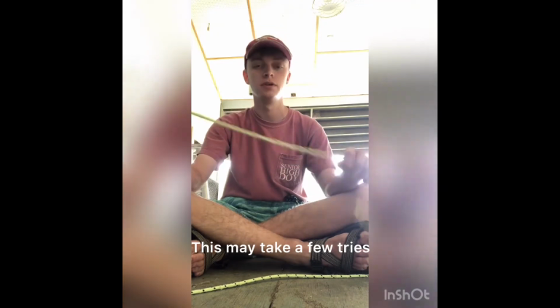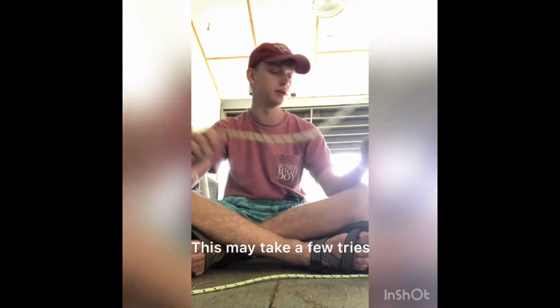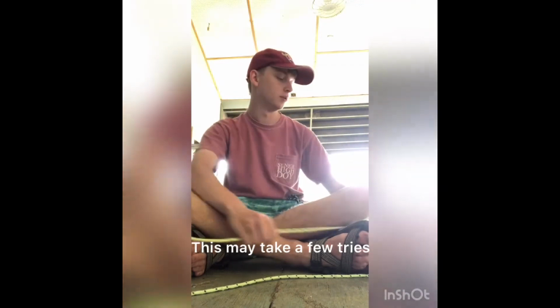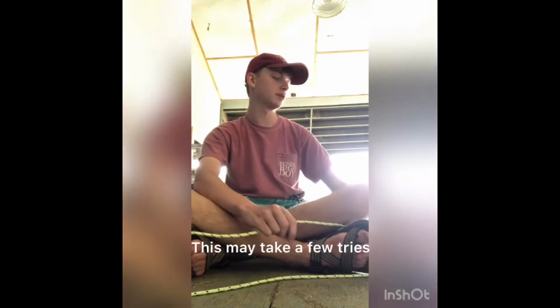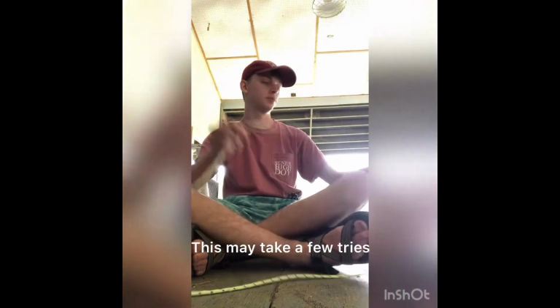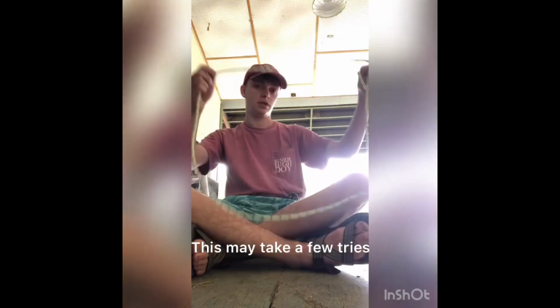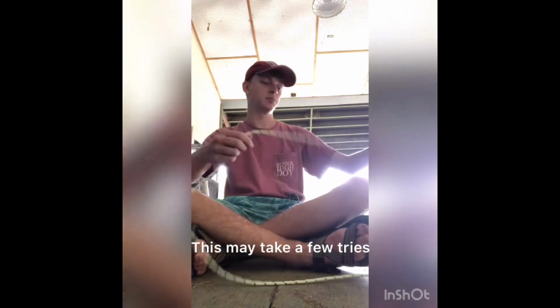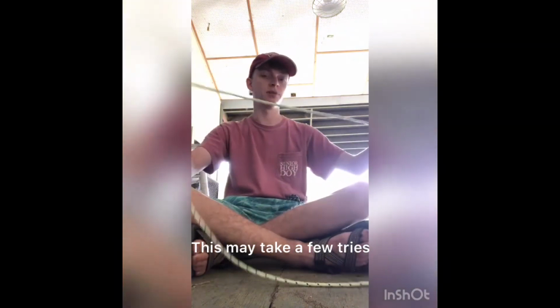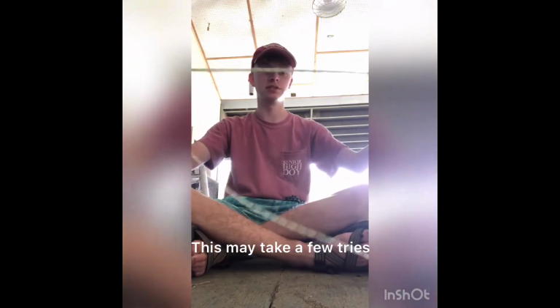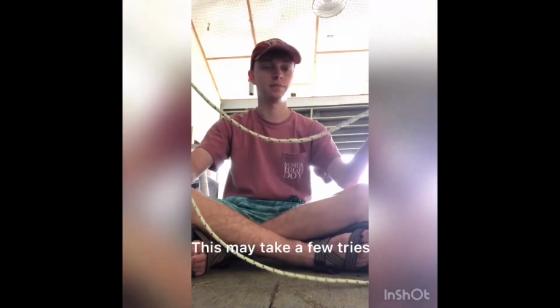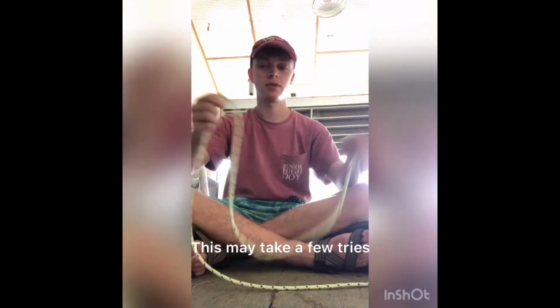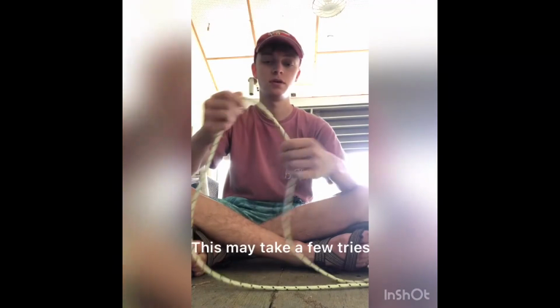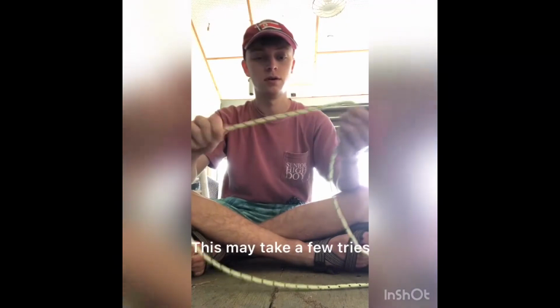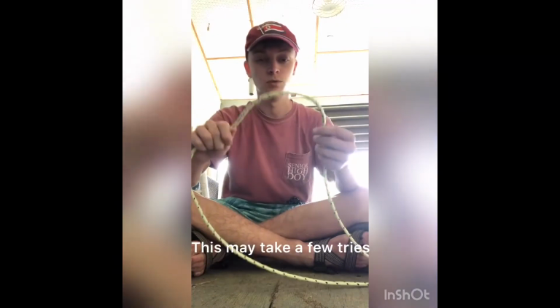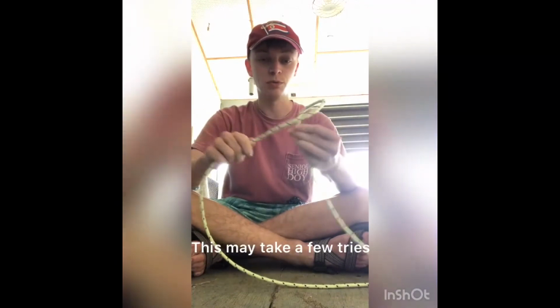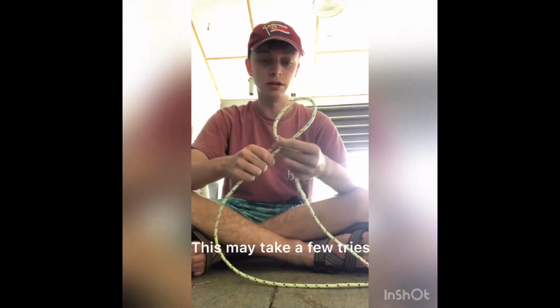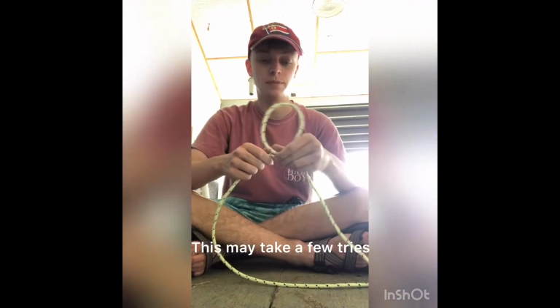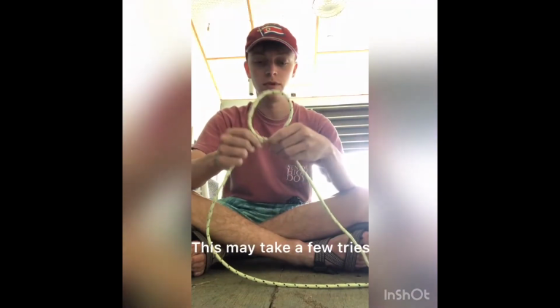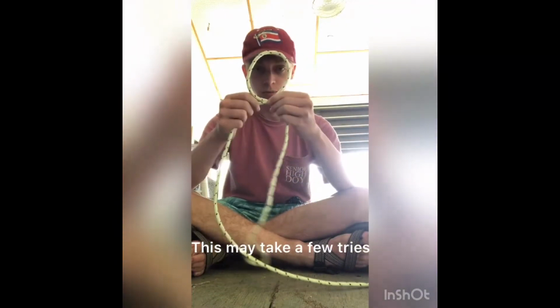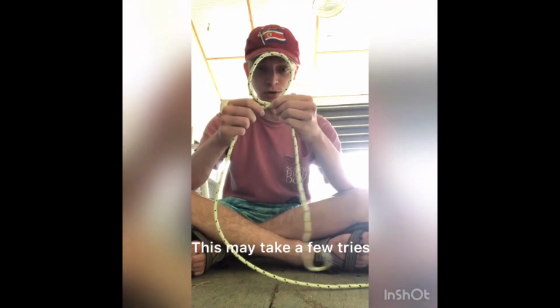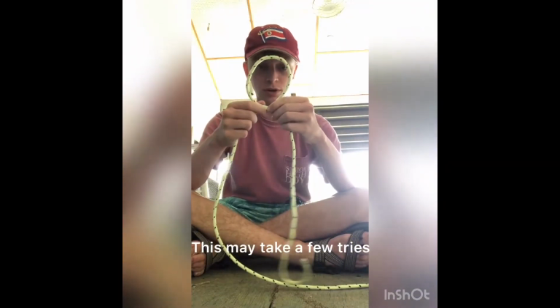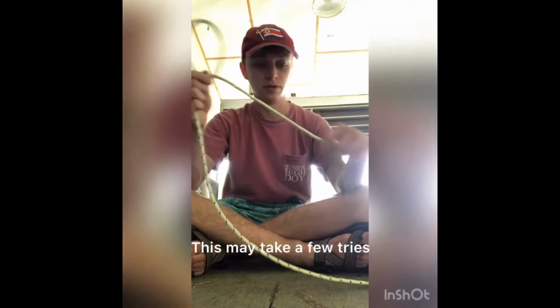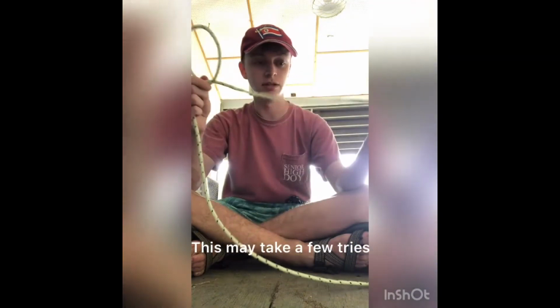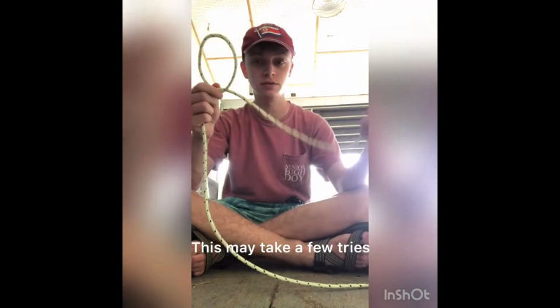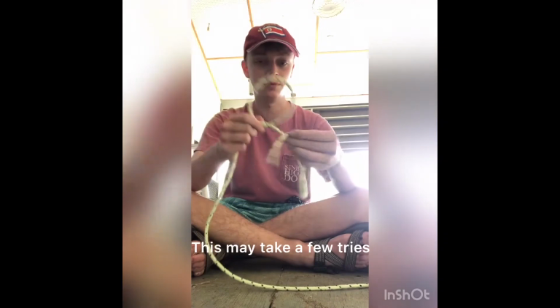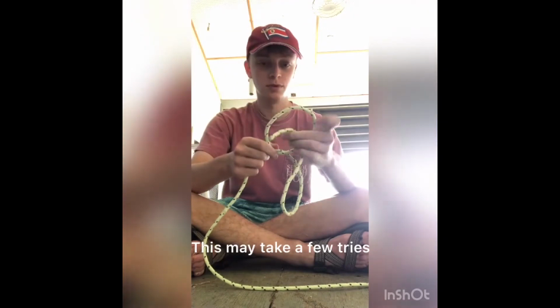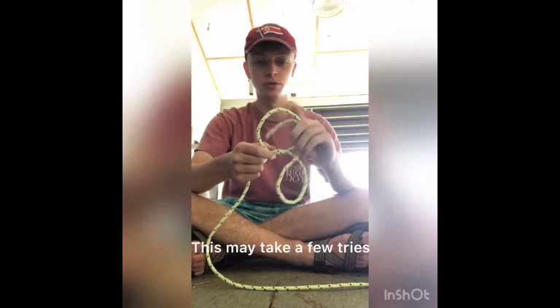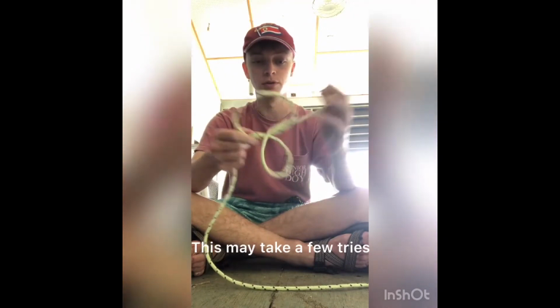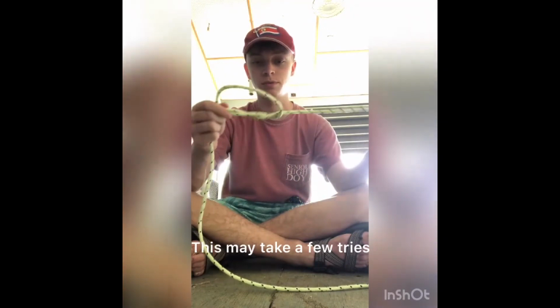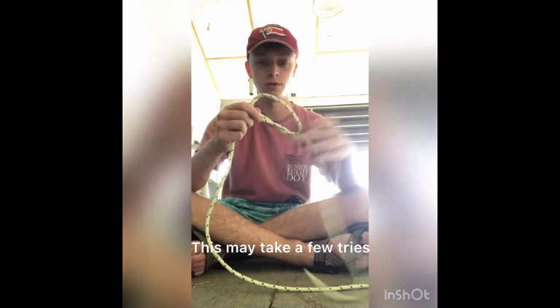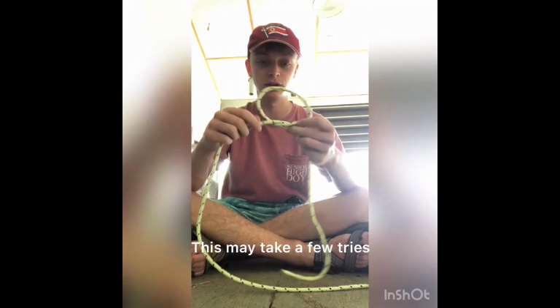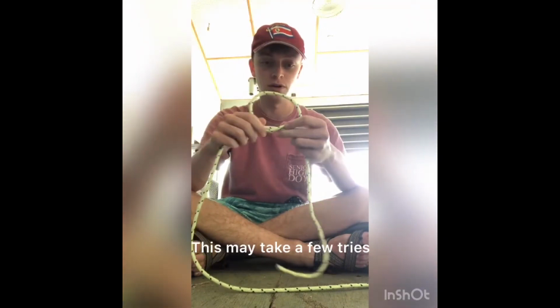To begin, we'll take a rope and make a piece about this long. We'll start by making a knot. Make a loop right here and take this end of the rope and put it through that loop, making an overhand knot.